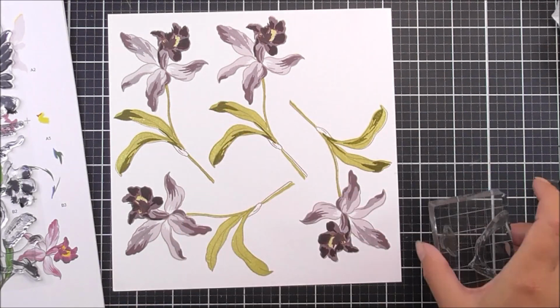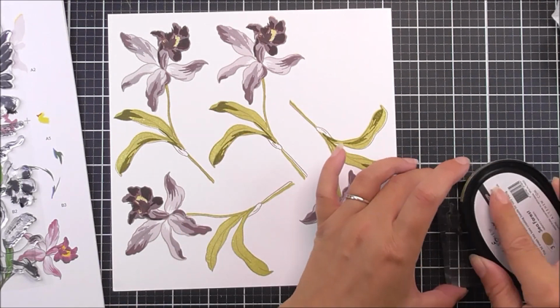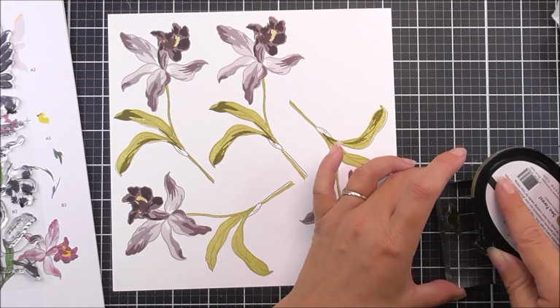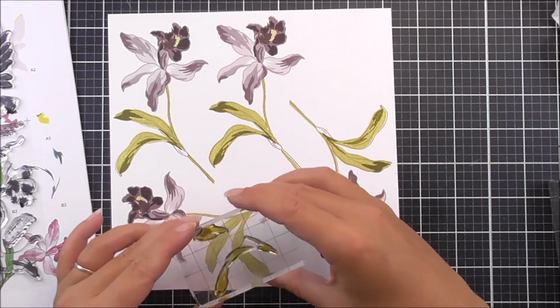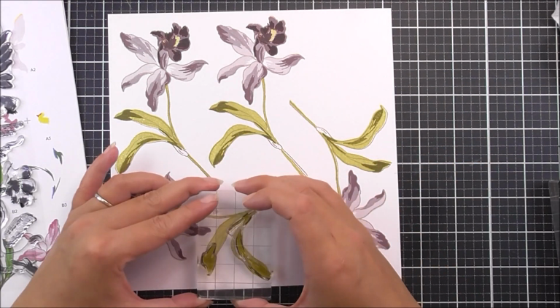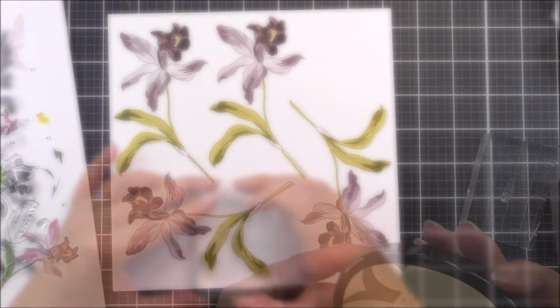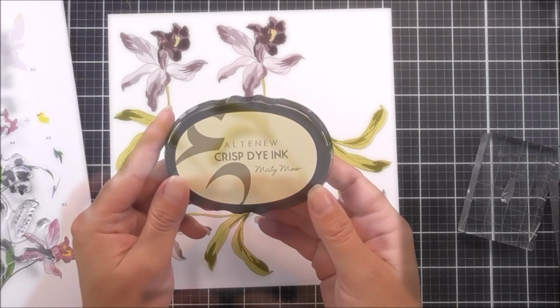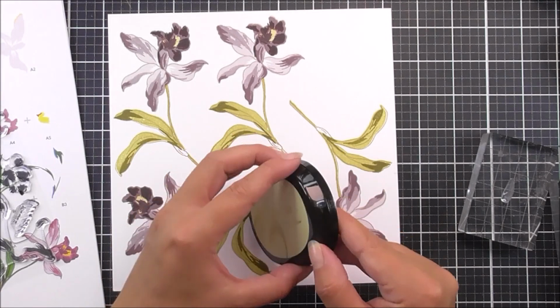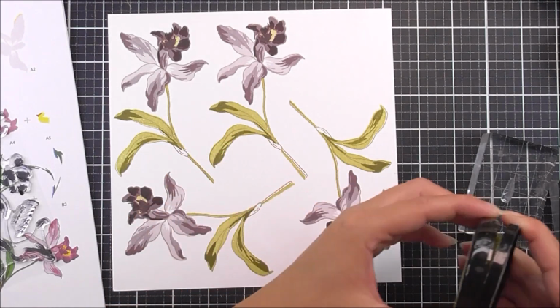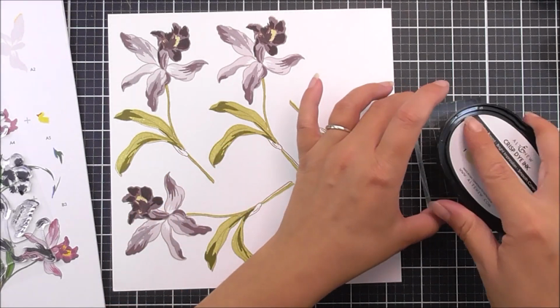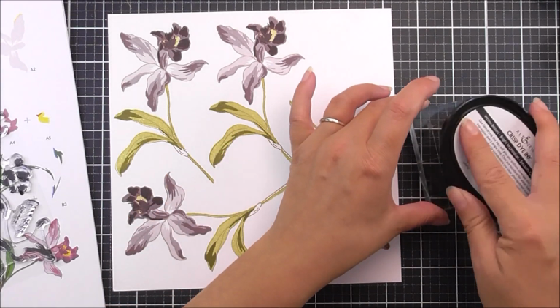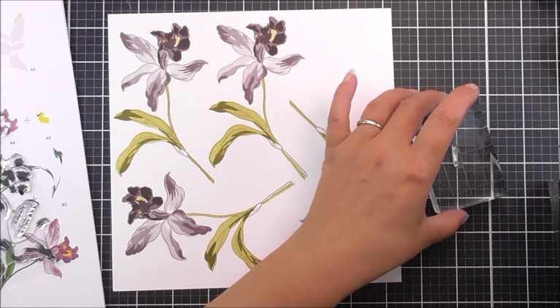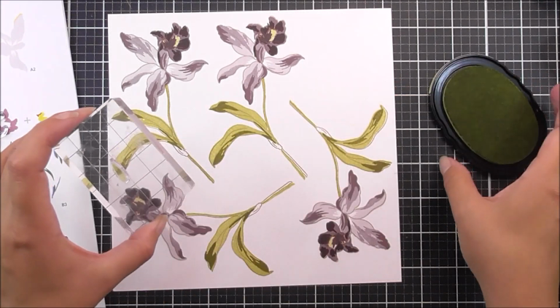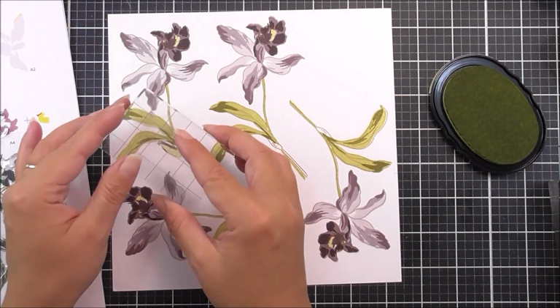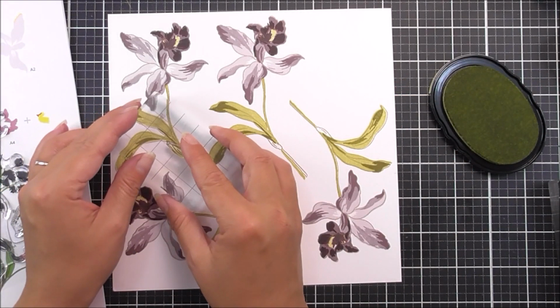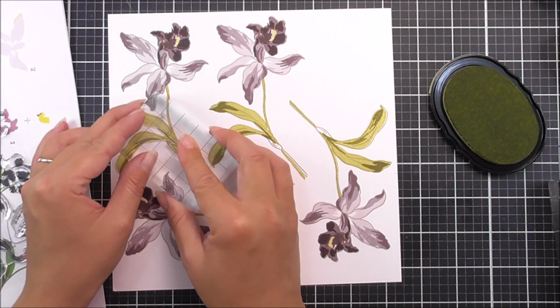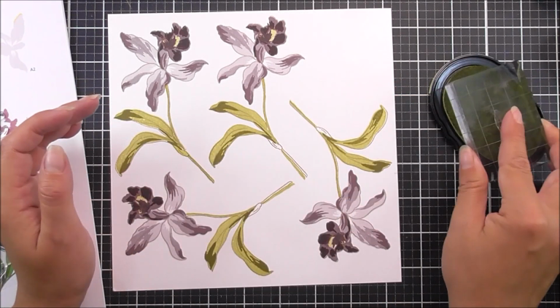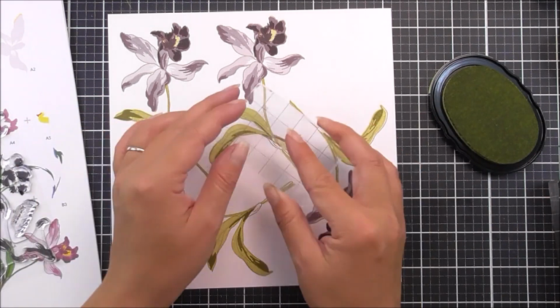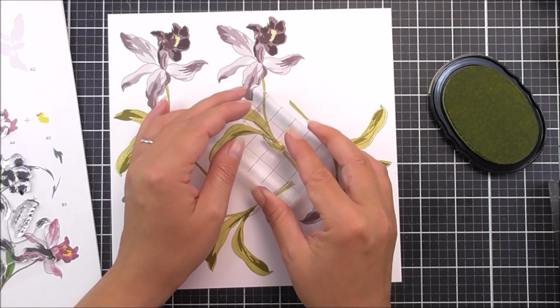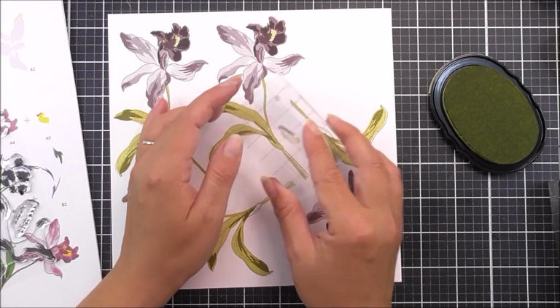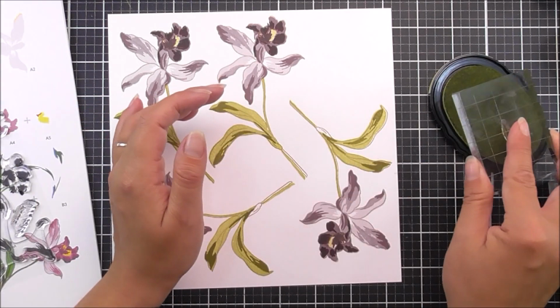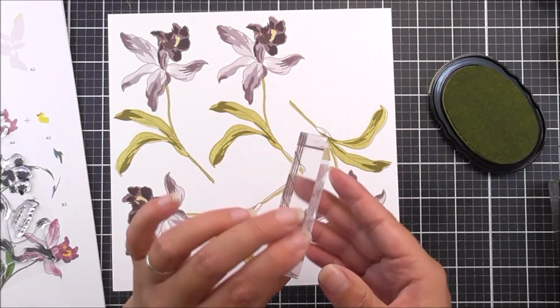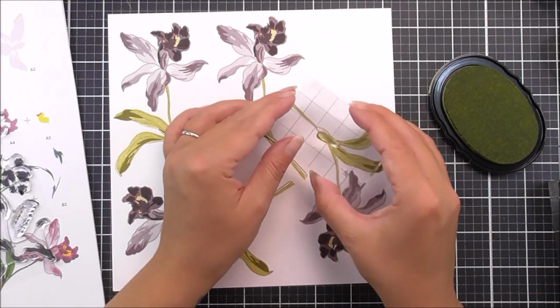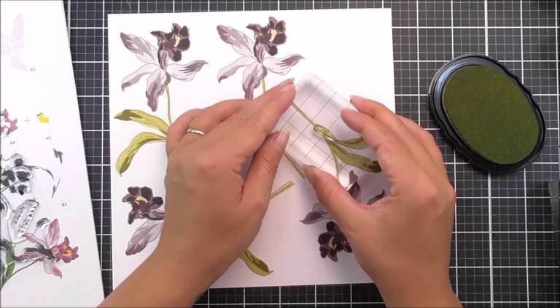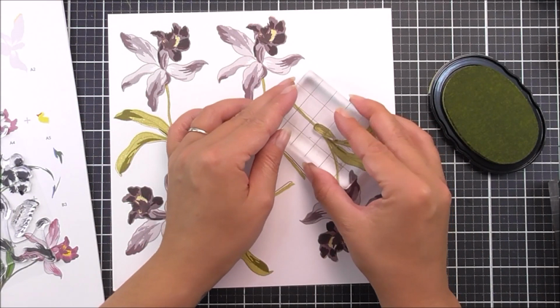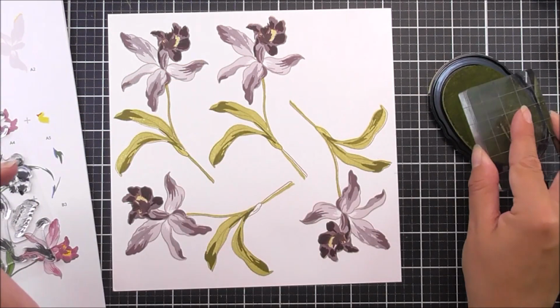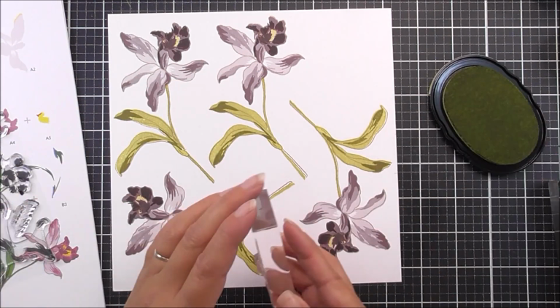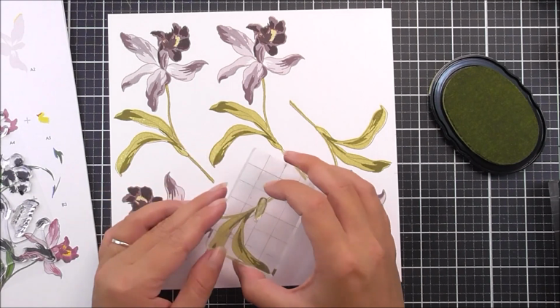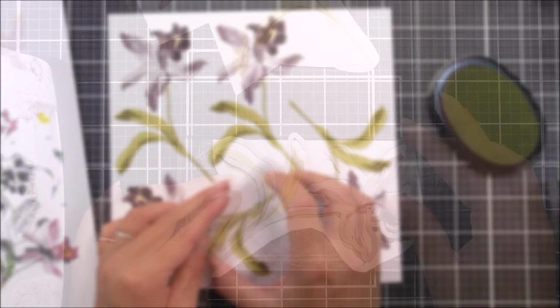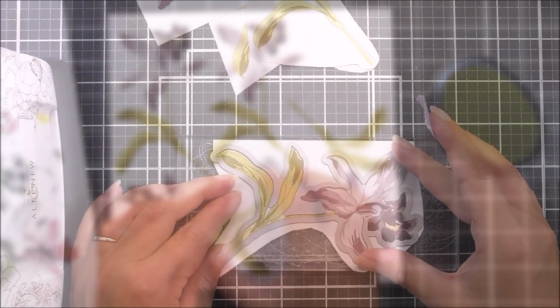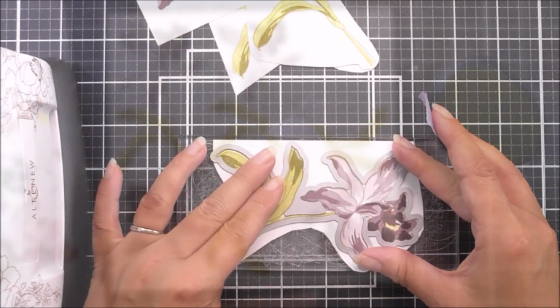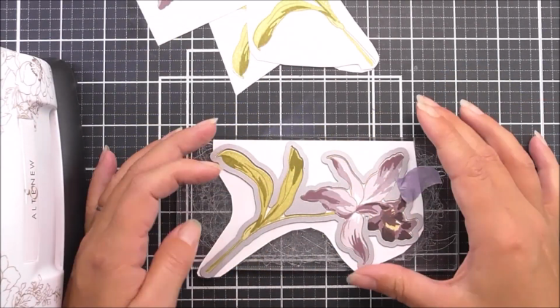It adds a really great detail — even though it's a small stamp, I think it's really pretty. Once we've done that, we're going to add the smallest piece, which is where the bud kind of pops out of the stem. For this one I'm going to be using the Misty Mauve ink again.